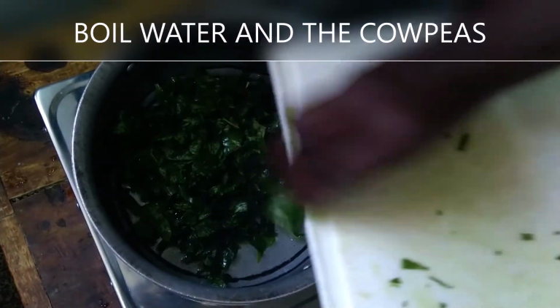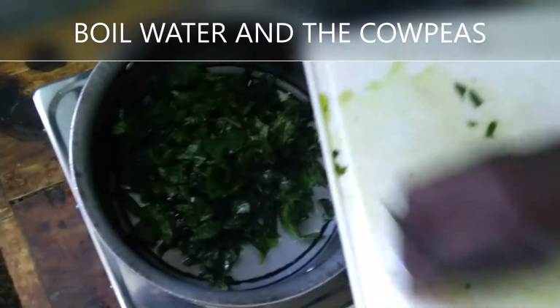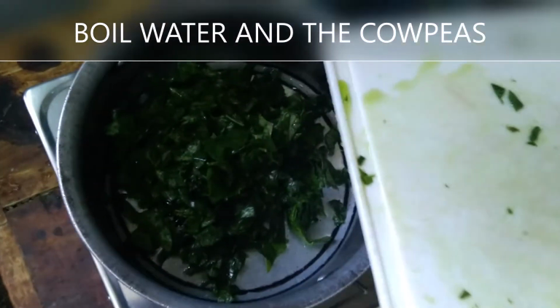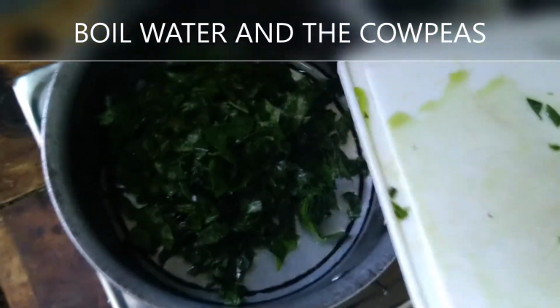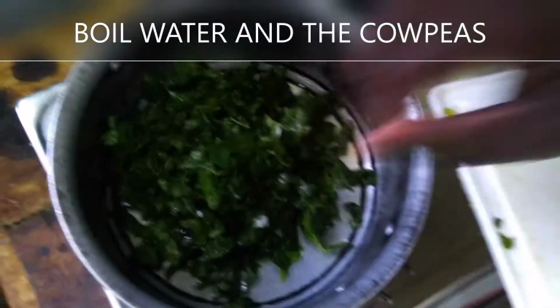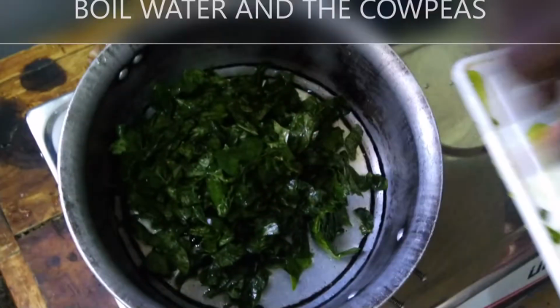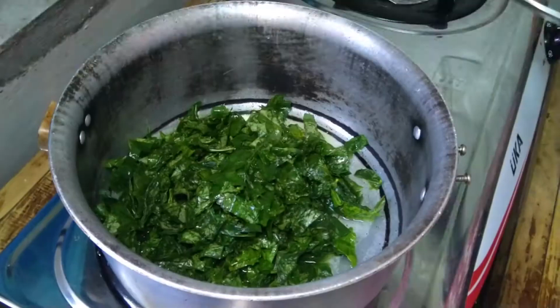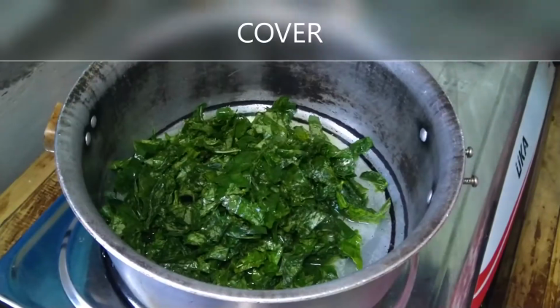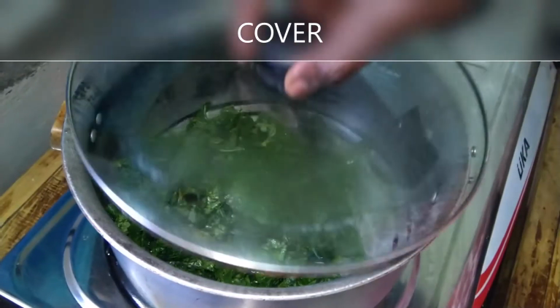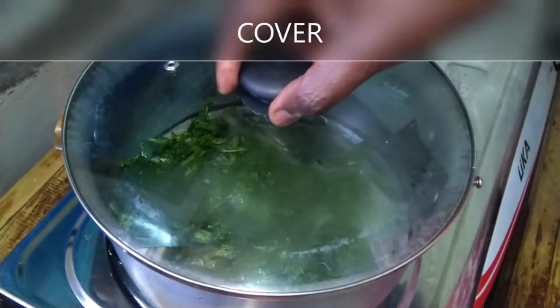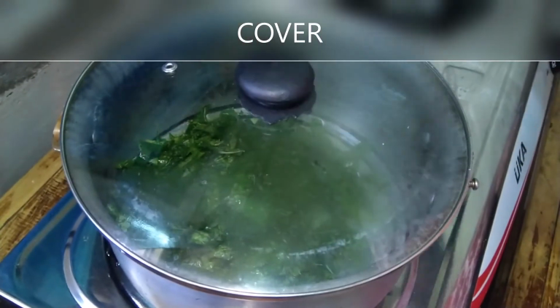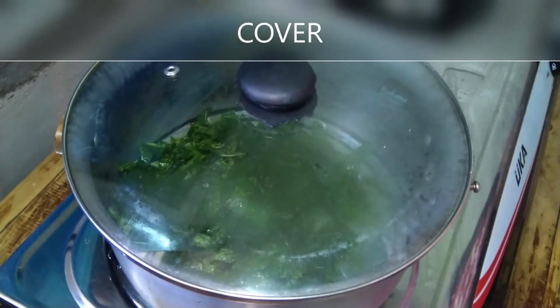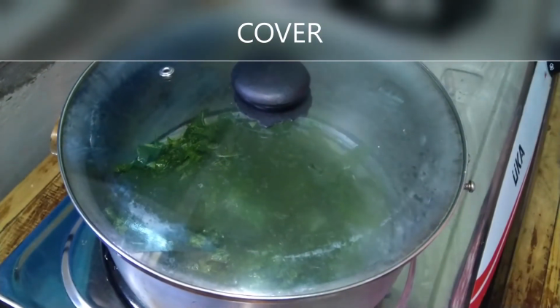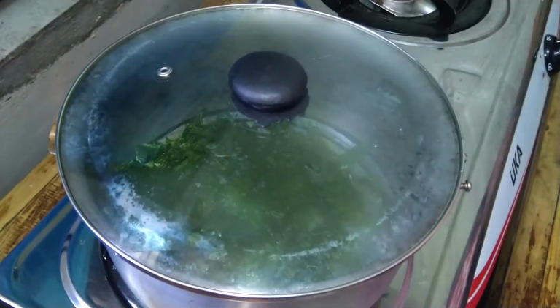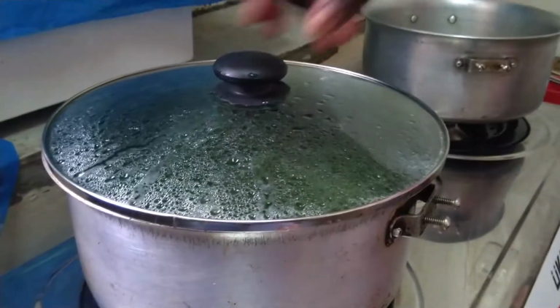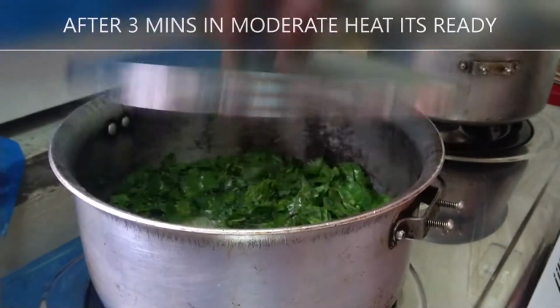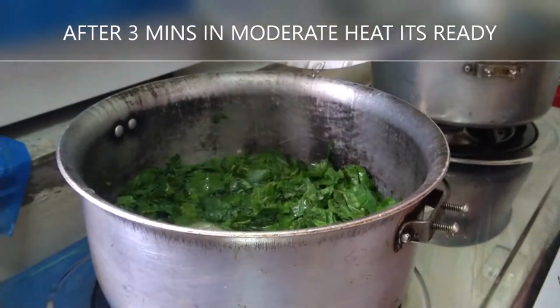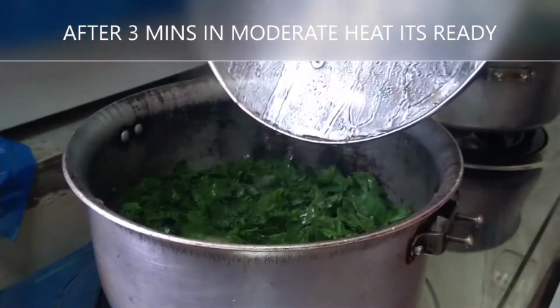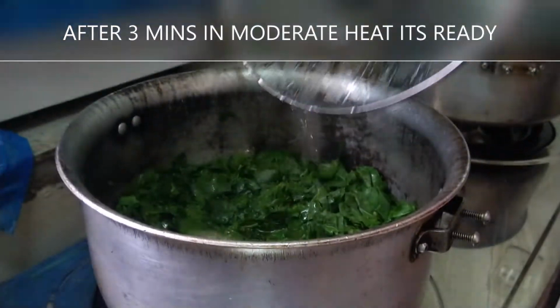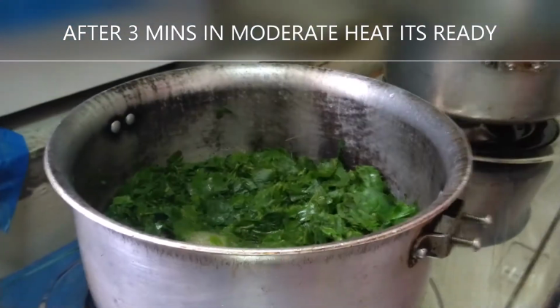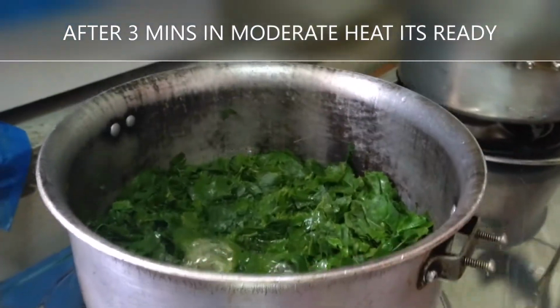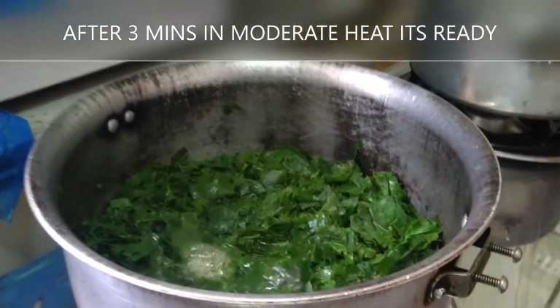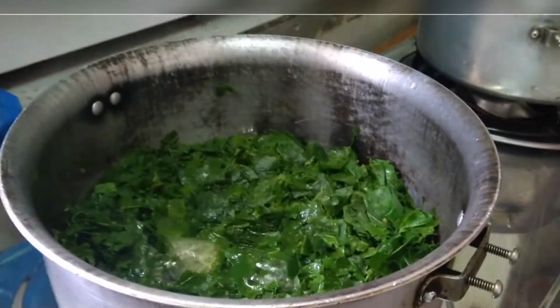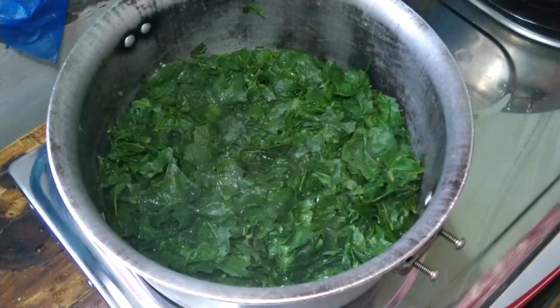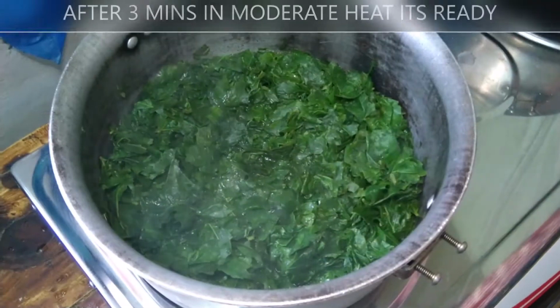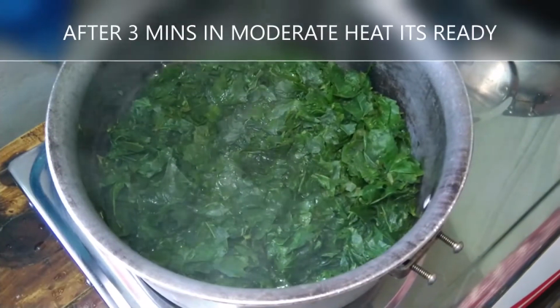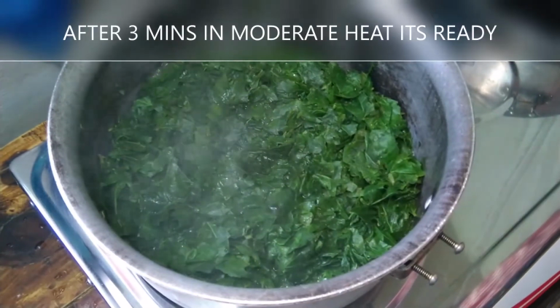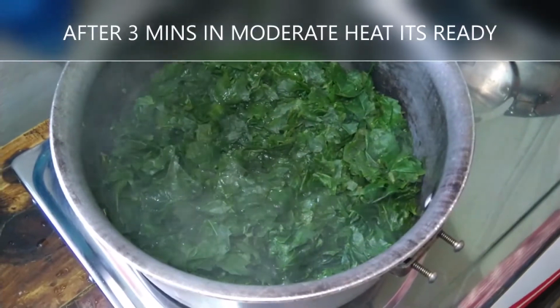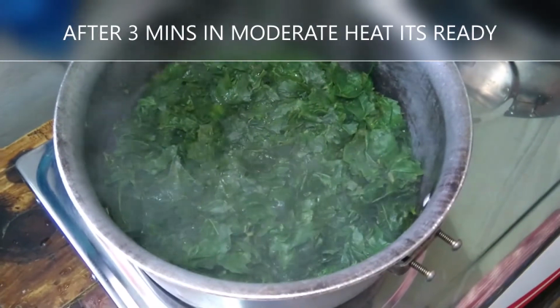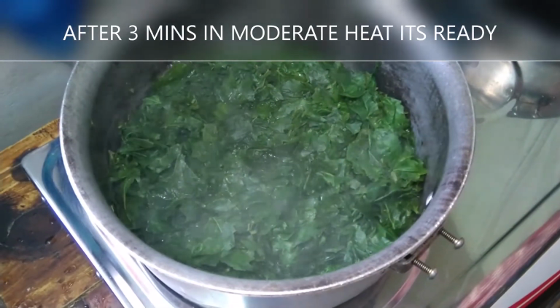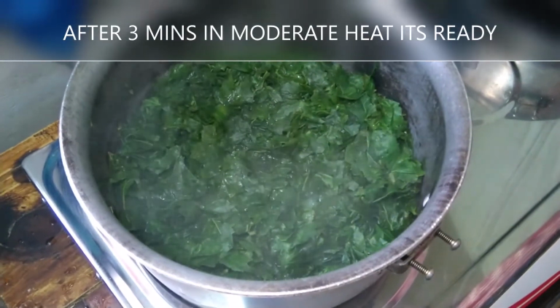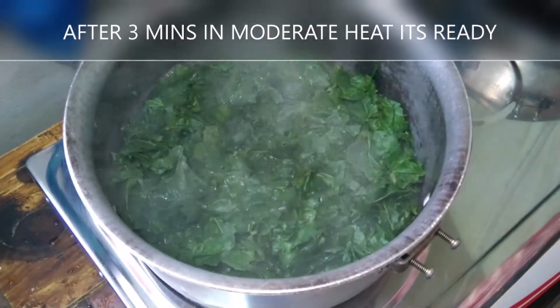Boiling just makes it a little bit easier when you're frying. It just takes two minutes to be ready, and that is if you've cooked on moderate heat. See, it's cooked.